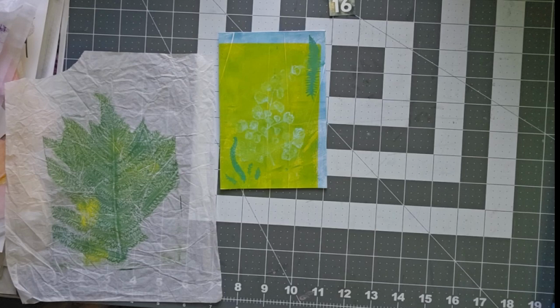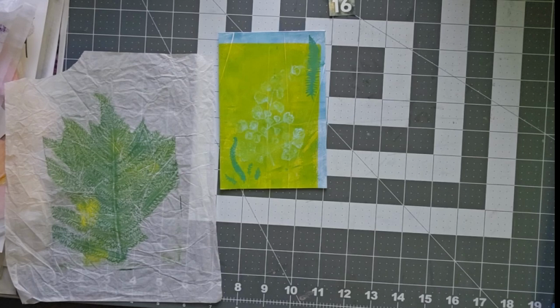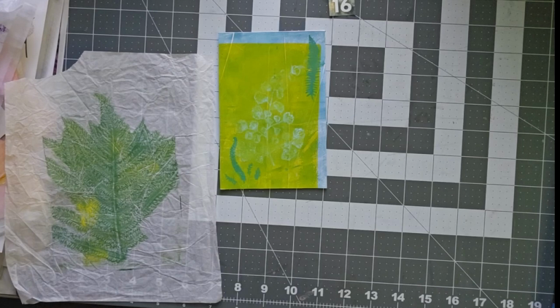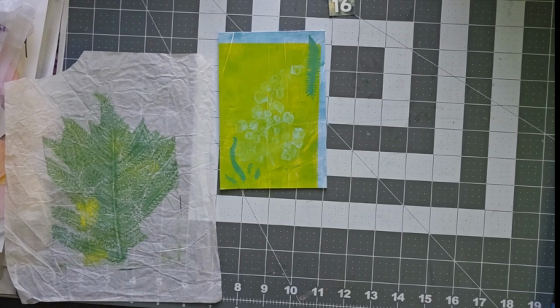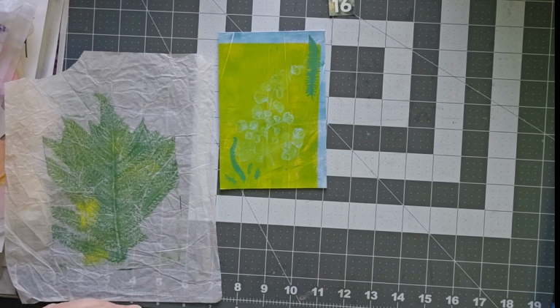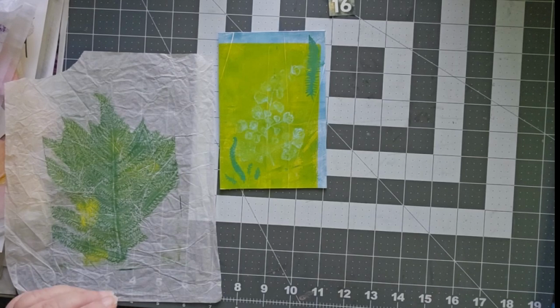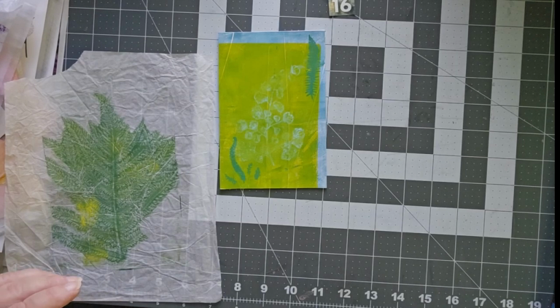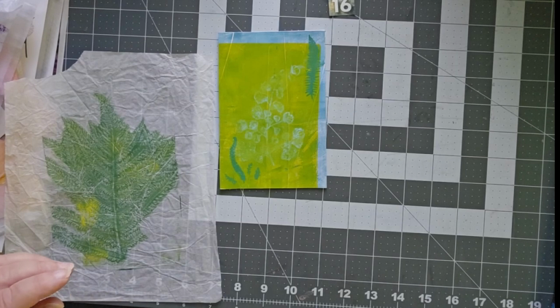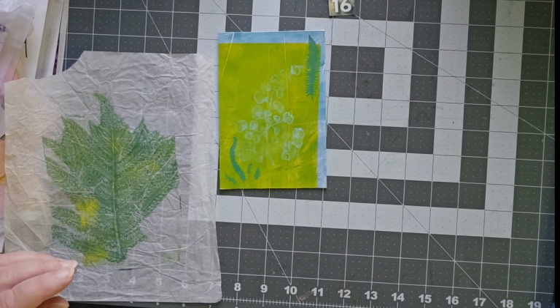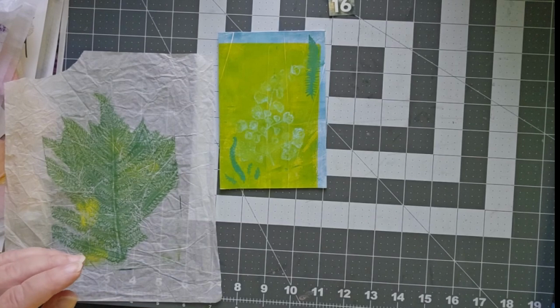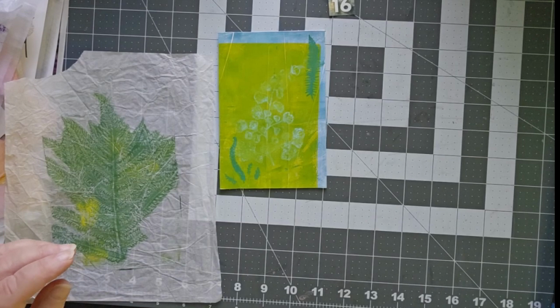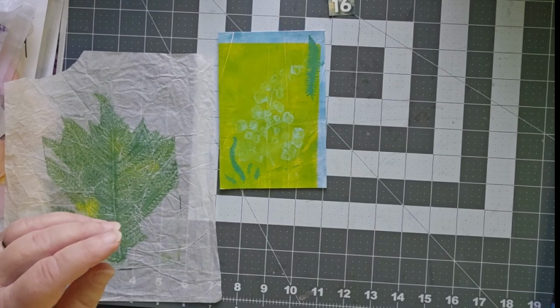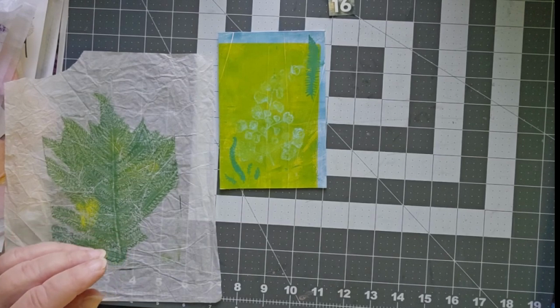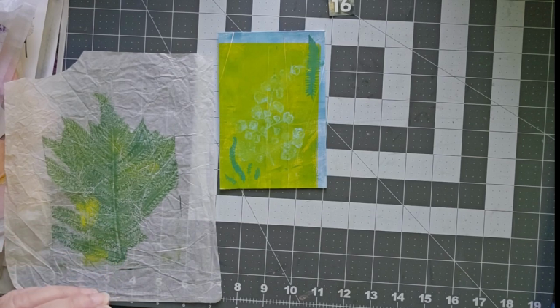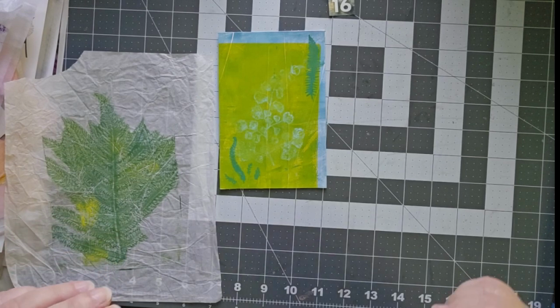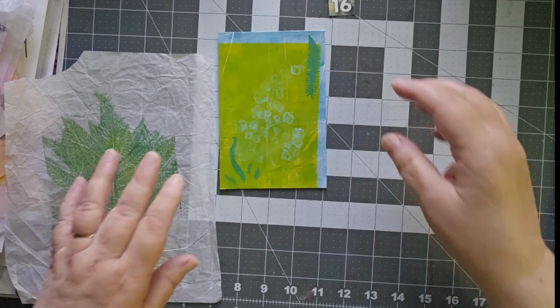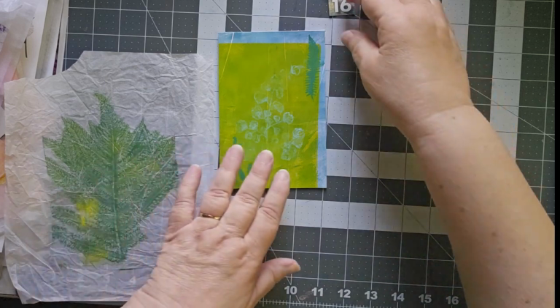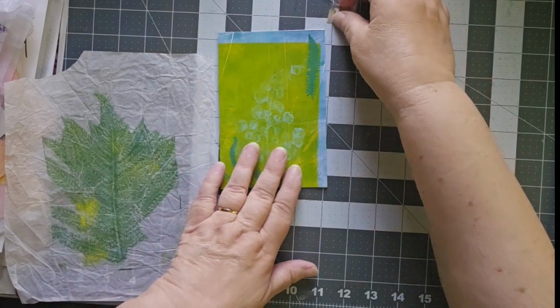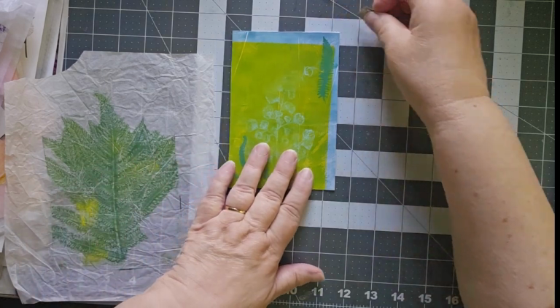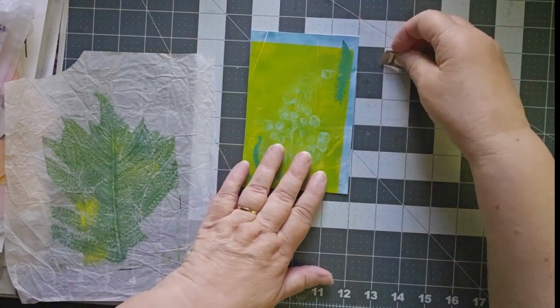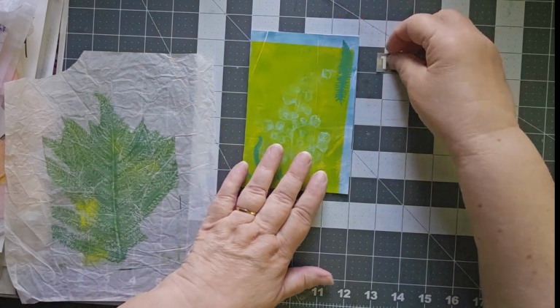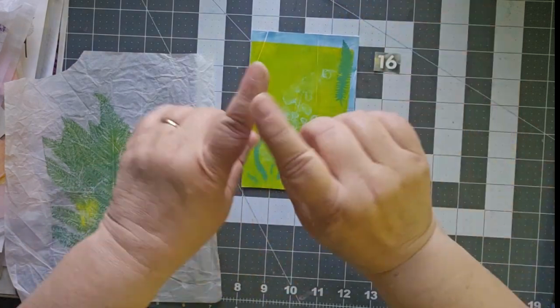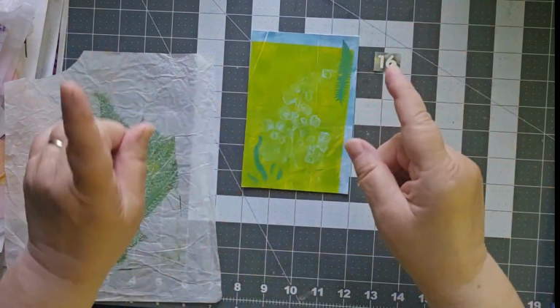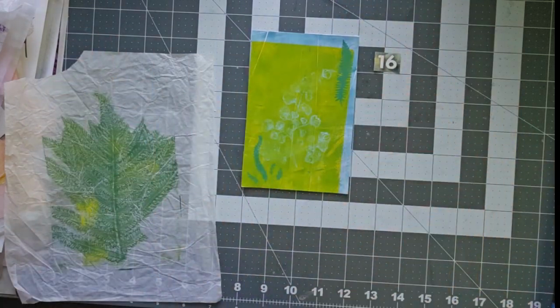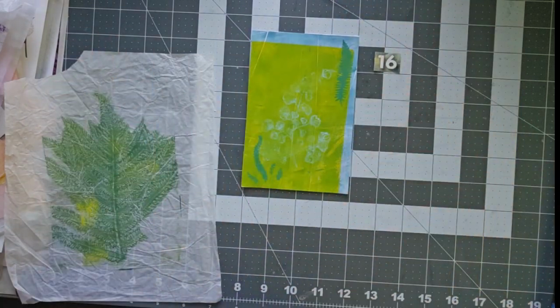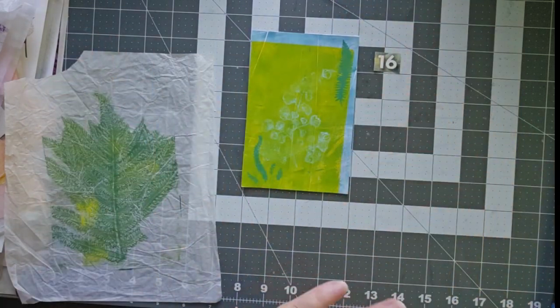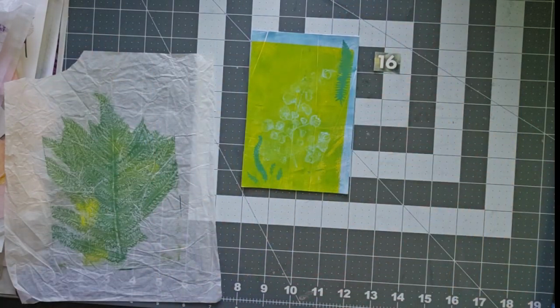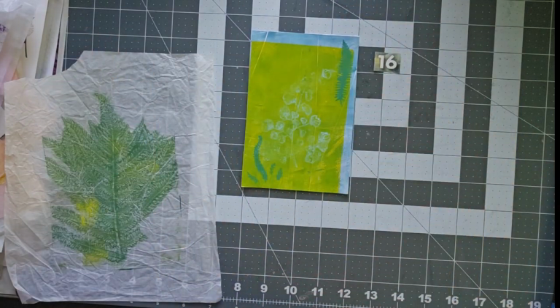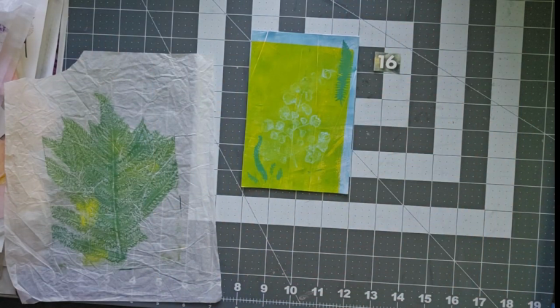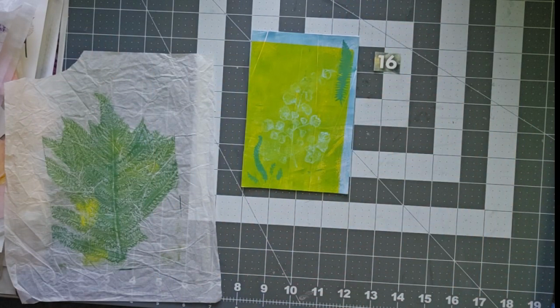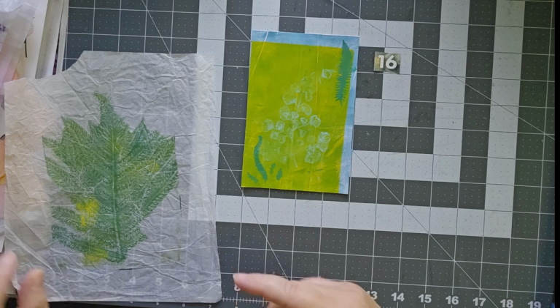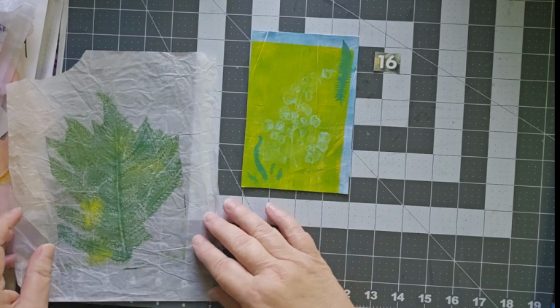Here we are at Day 16 of the Jelly Postcard Play Challenge. We're past the halfway point now. This is Cindy. Welcome to my channel.